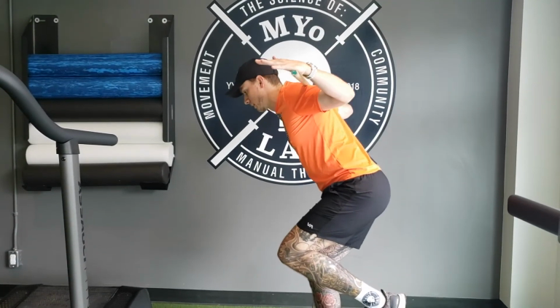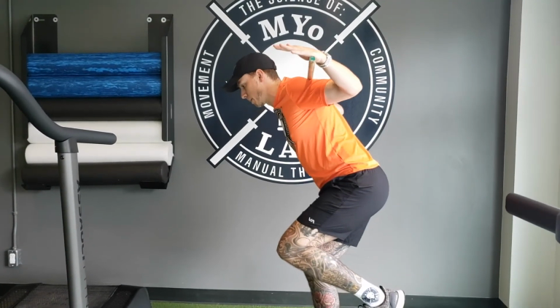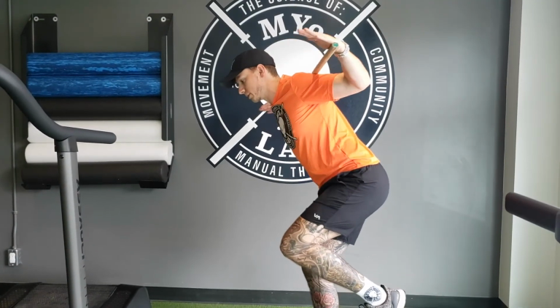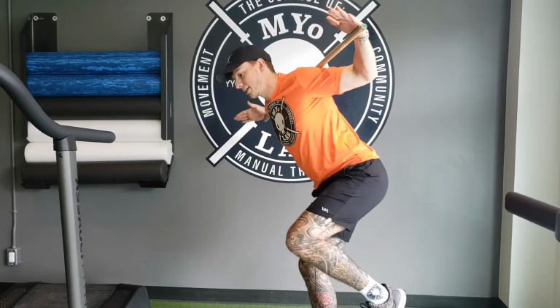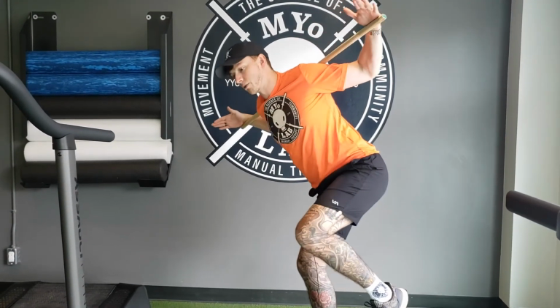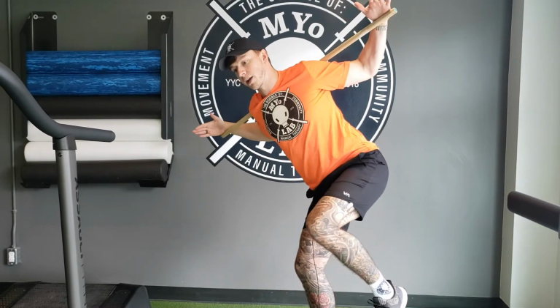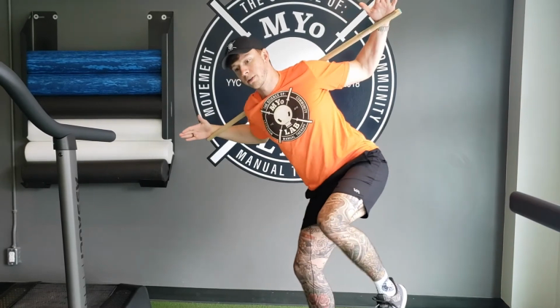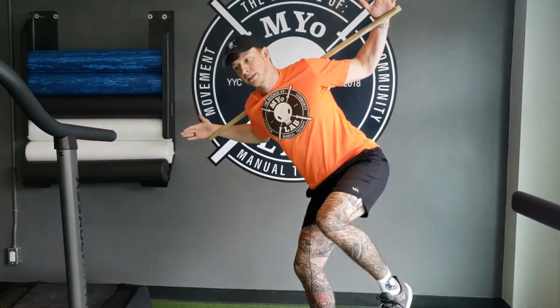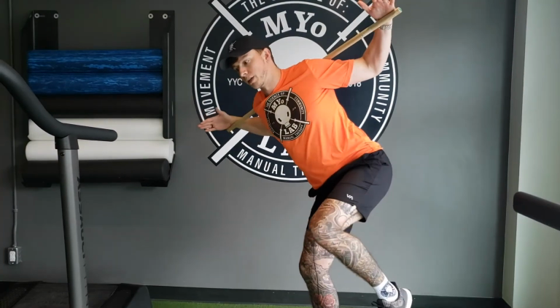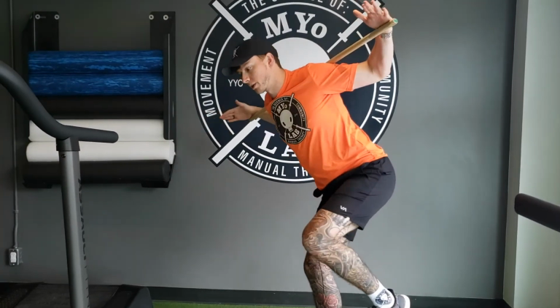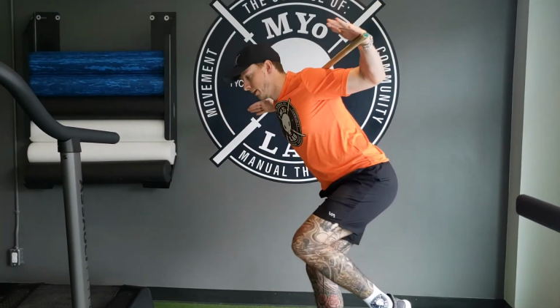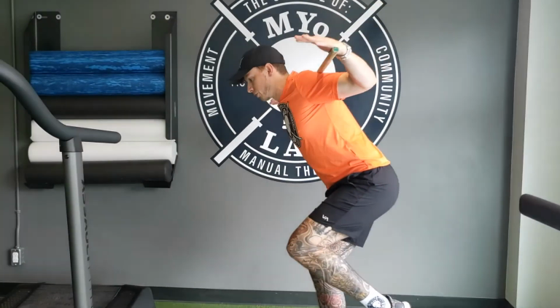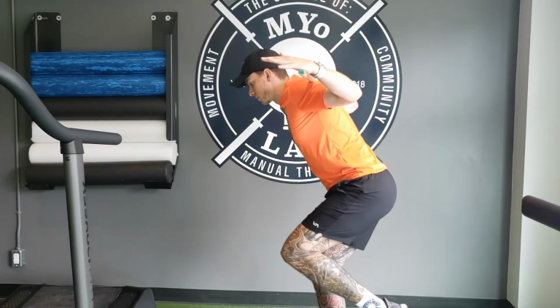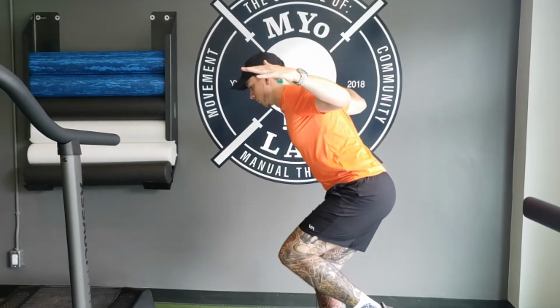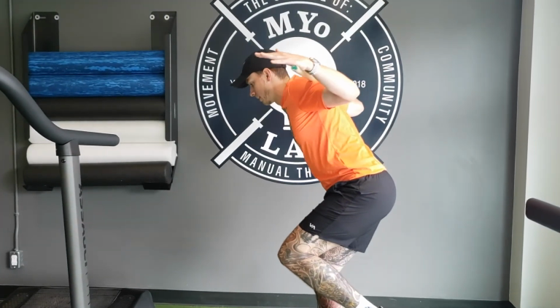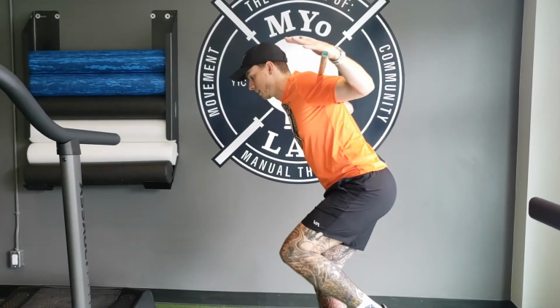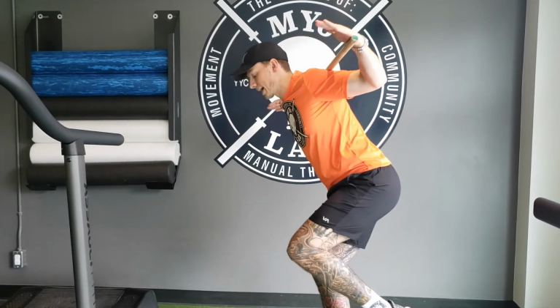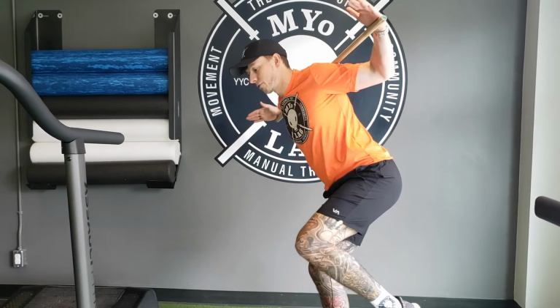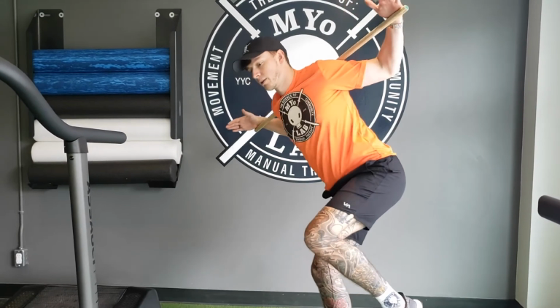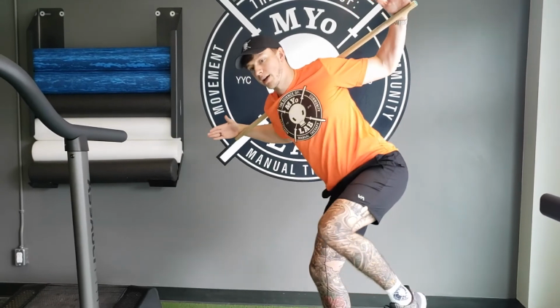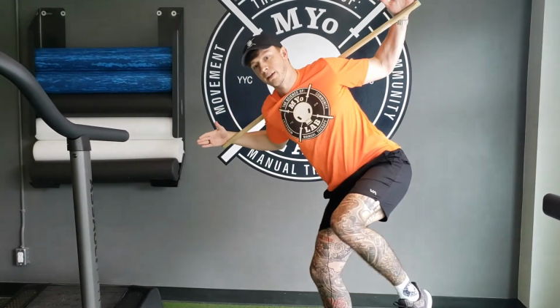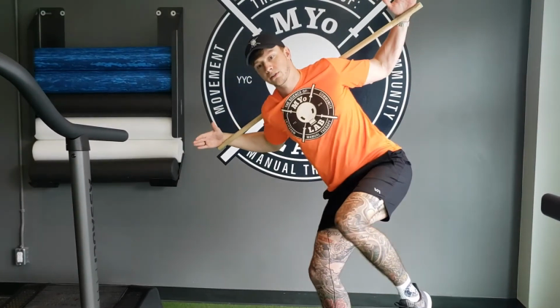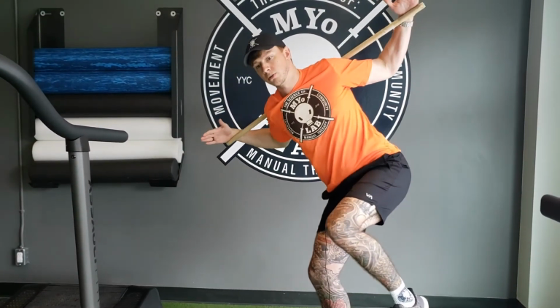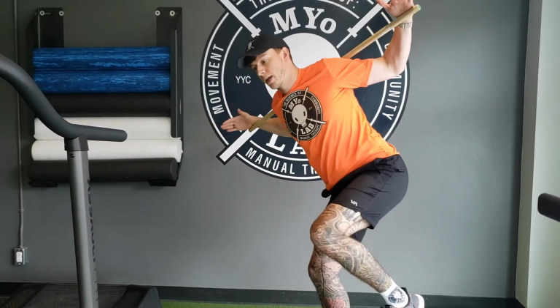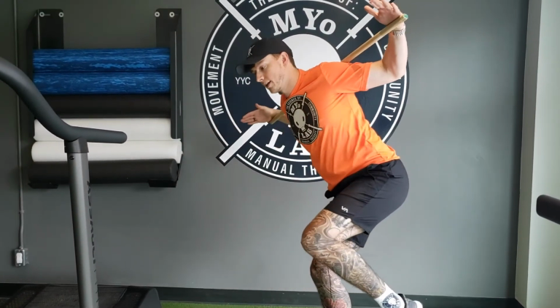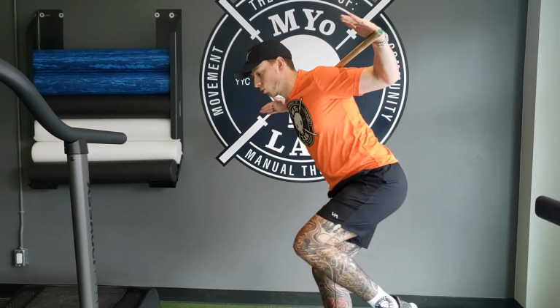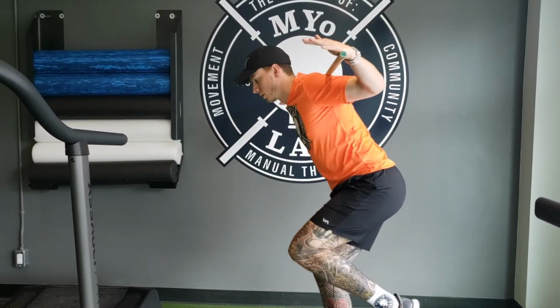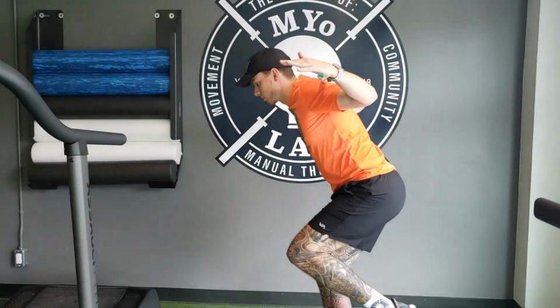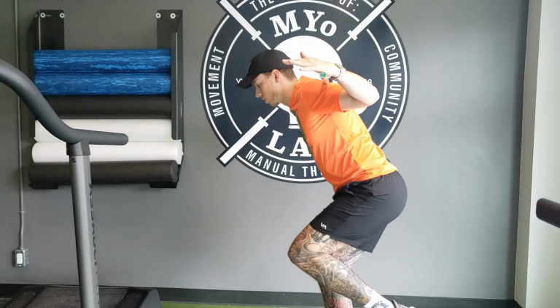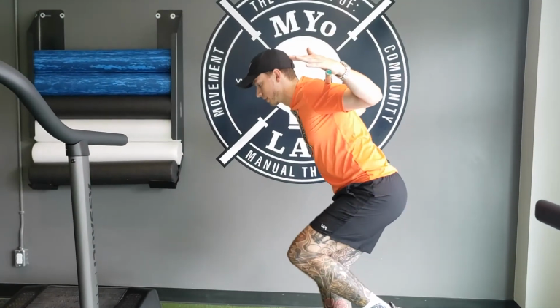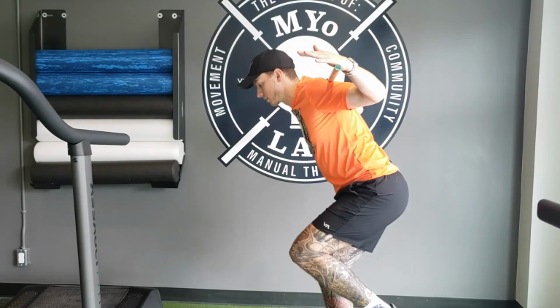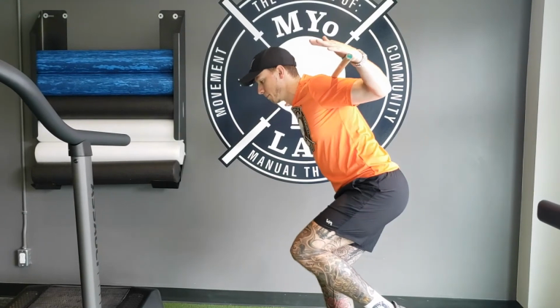Remember, the leg that is down on the ground is the one that's working. You're going to feel this through your foot, calf, thigh, glutes, and core. Slower is better.